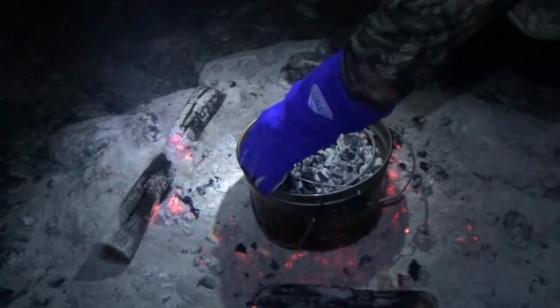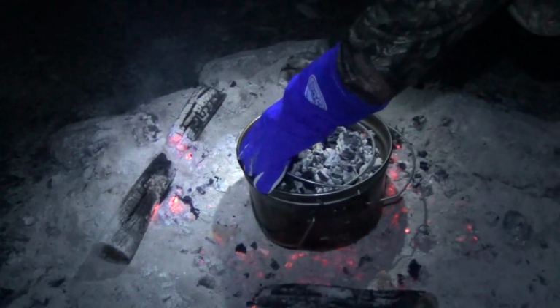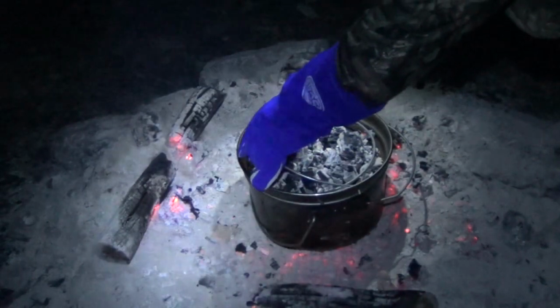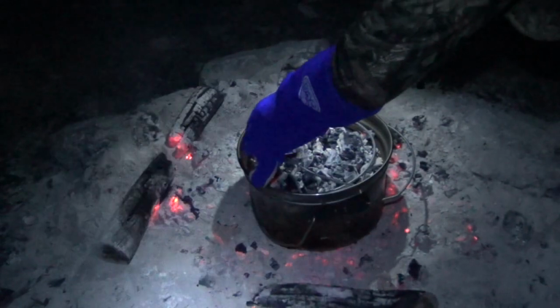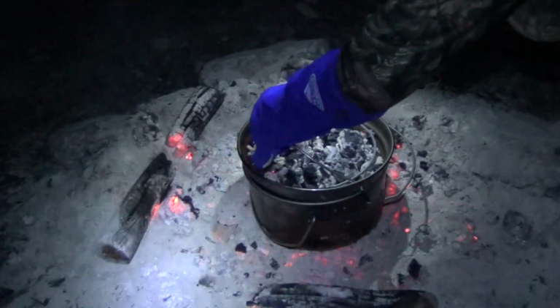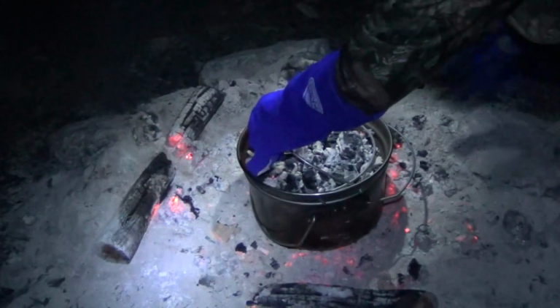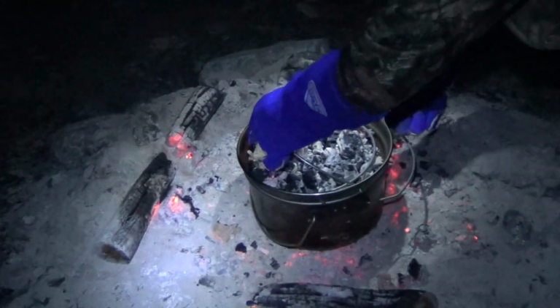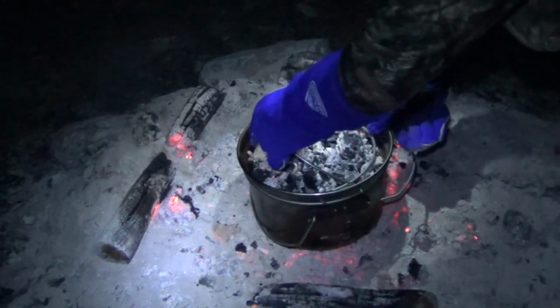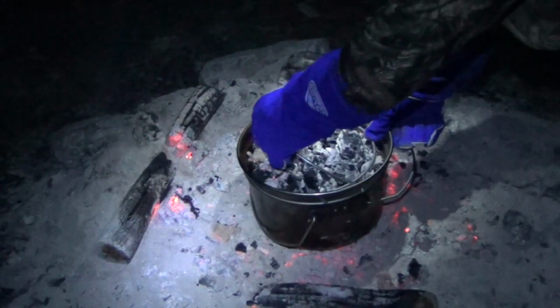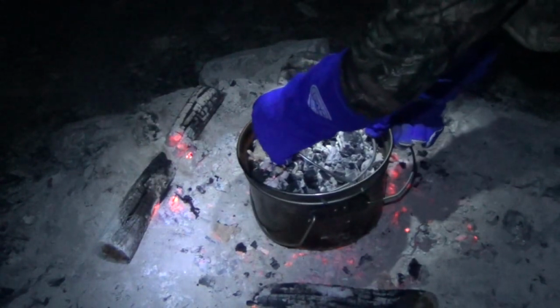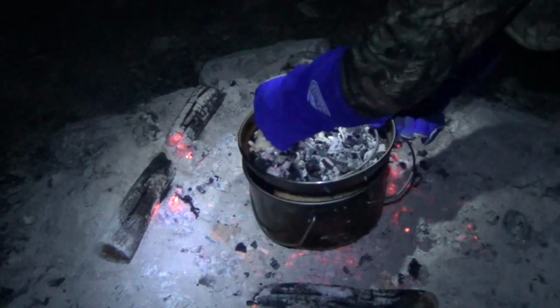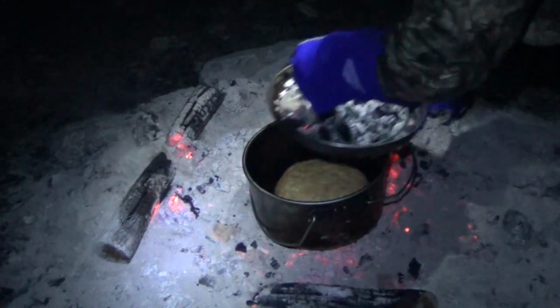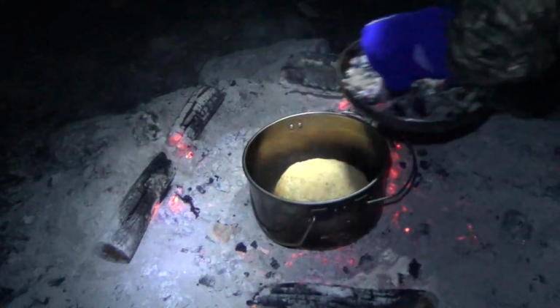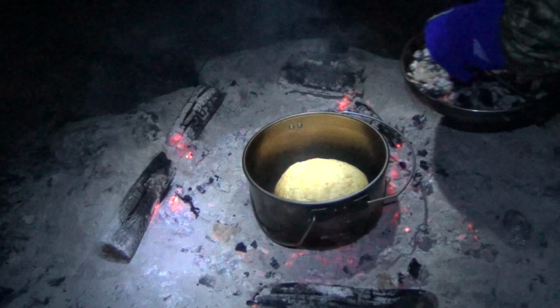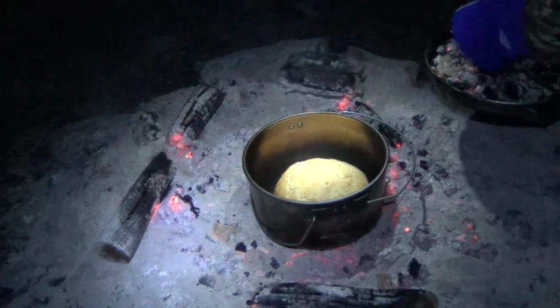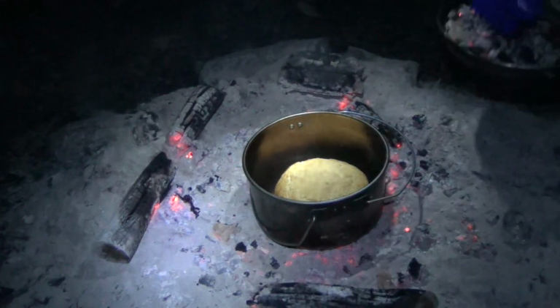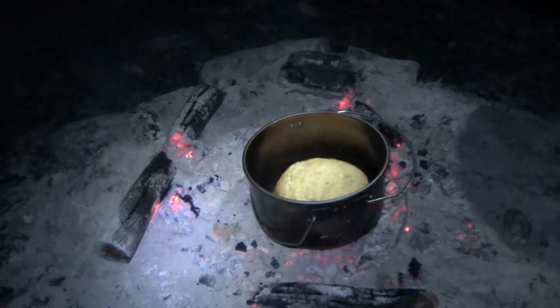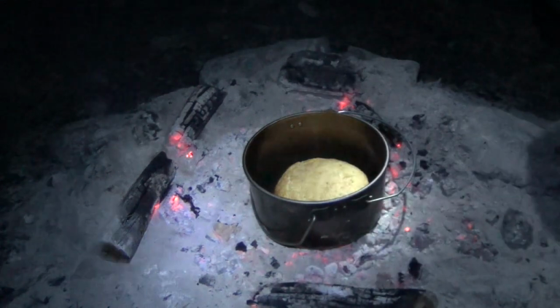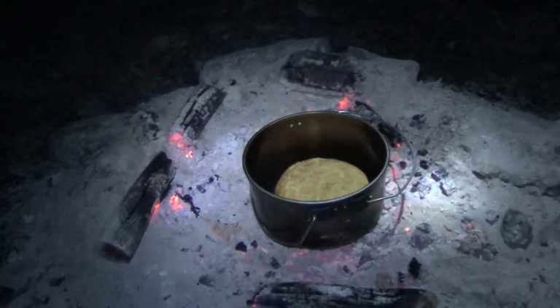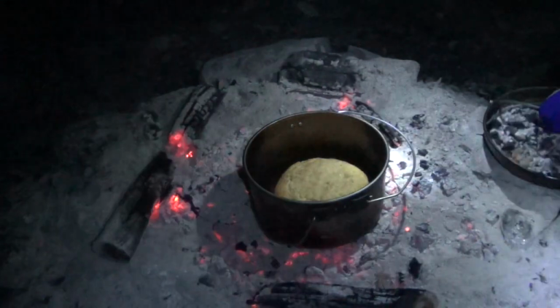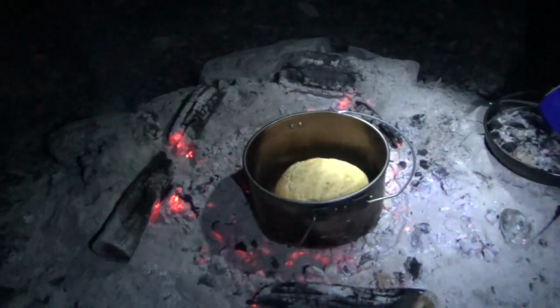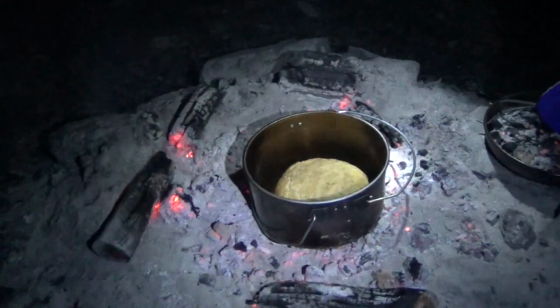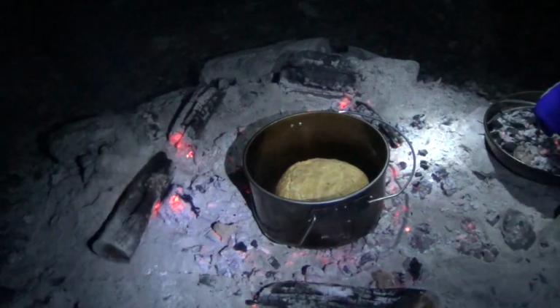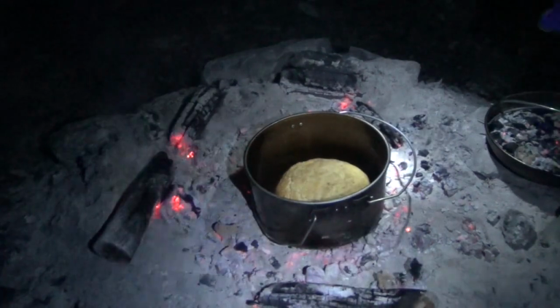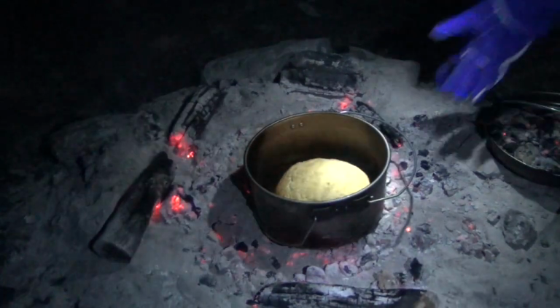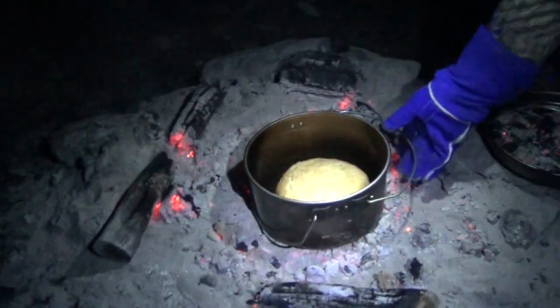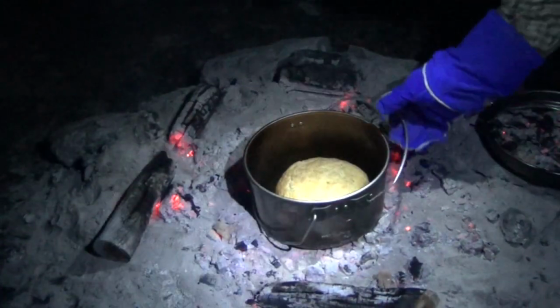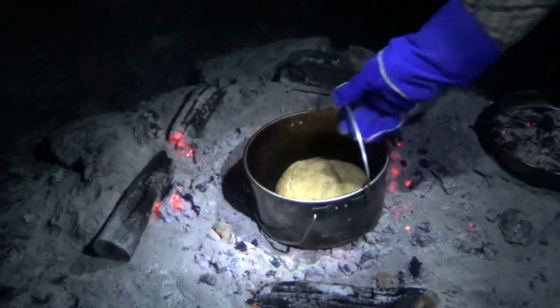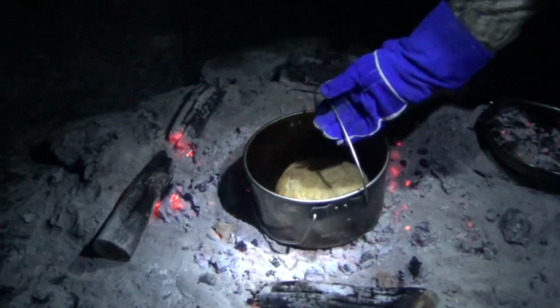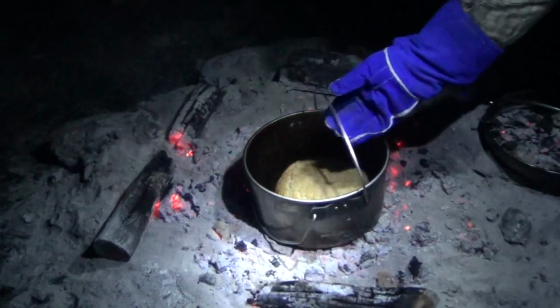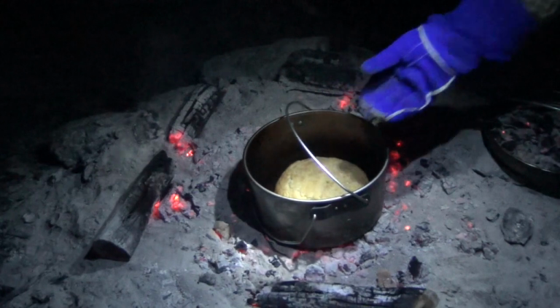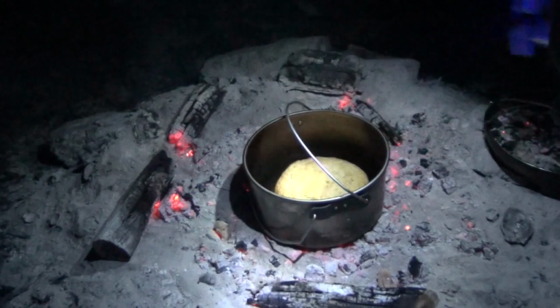Fifteen minutes later, our coals are burnt down nicely — just covered with ash. How does that look? Beautiful — but it's hot. Let's make sure it's cooked inside.